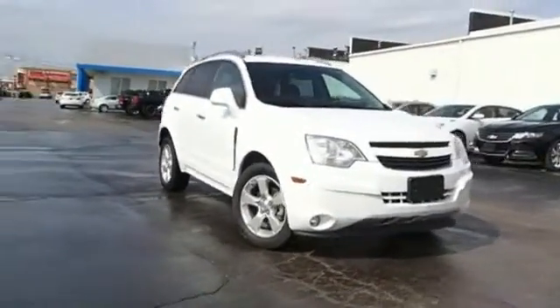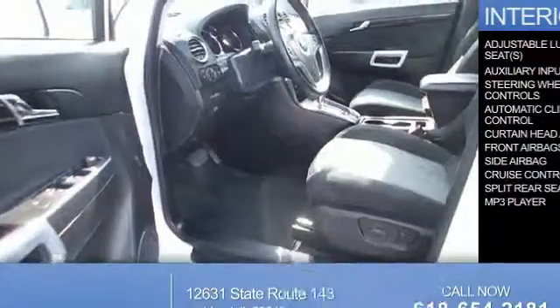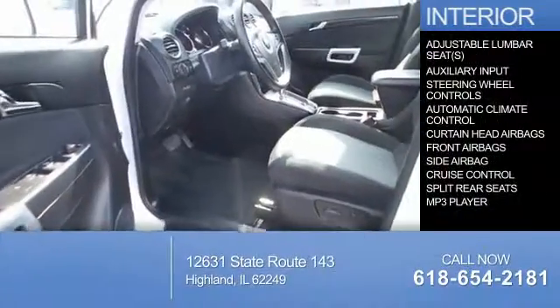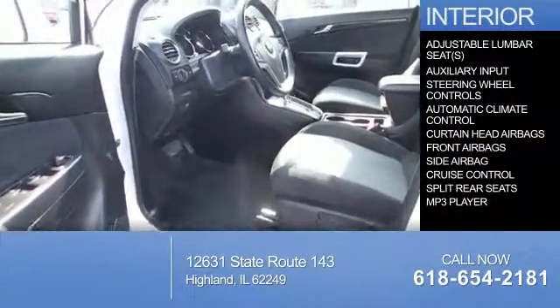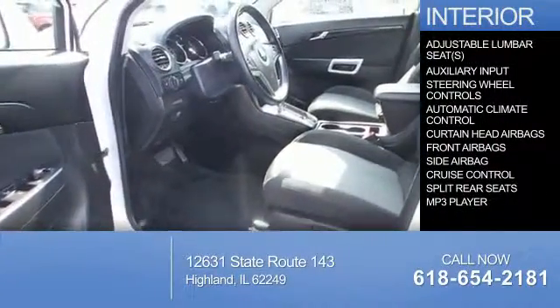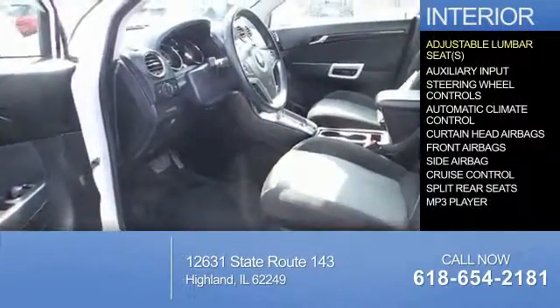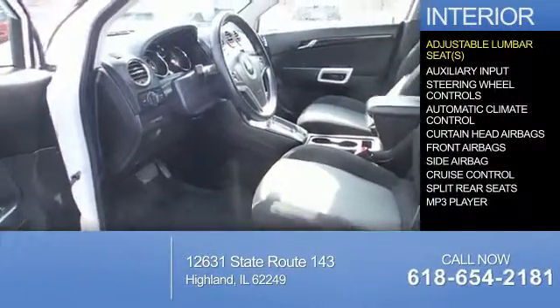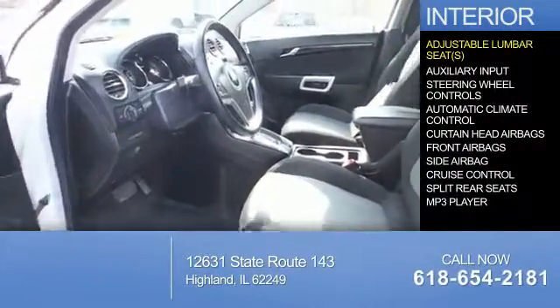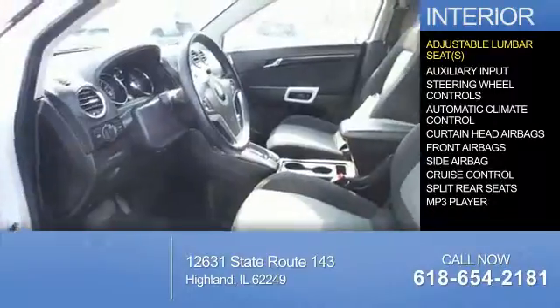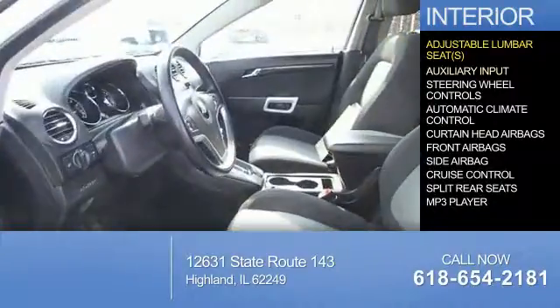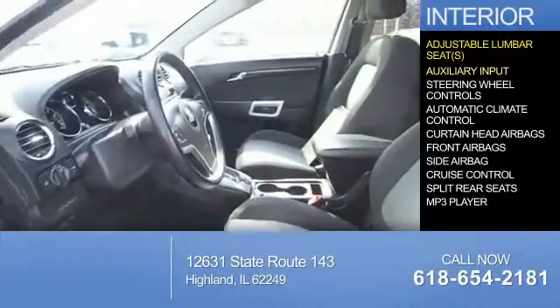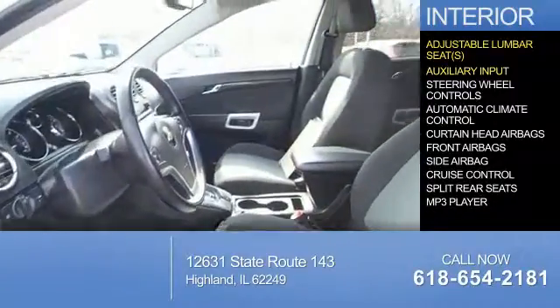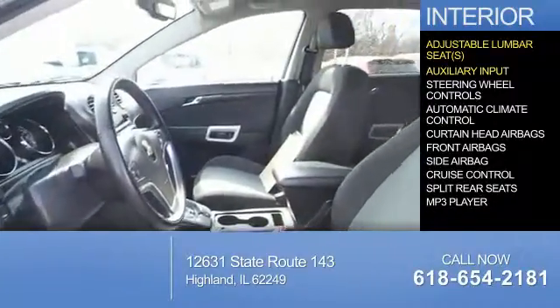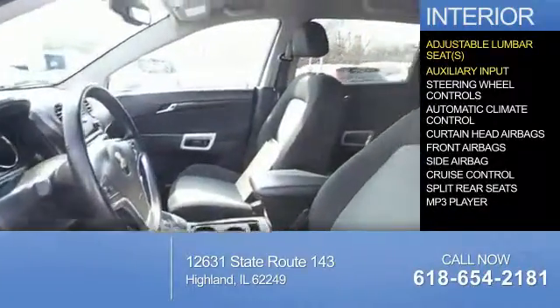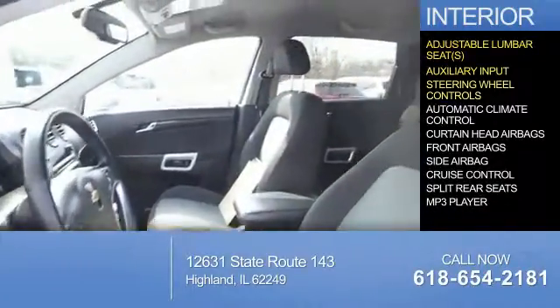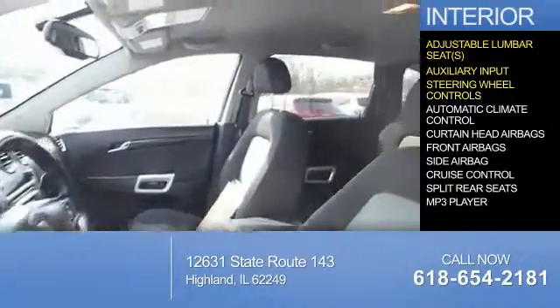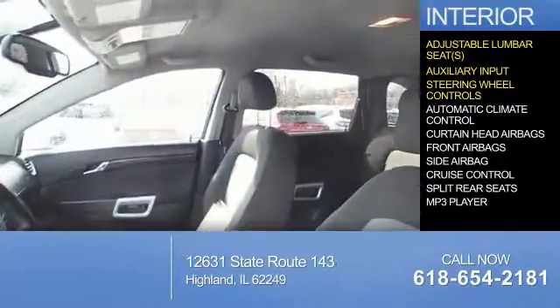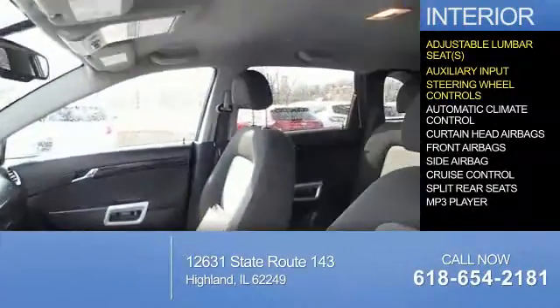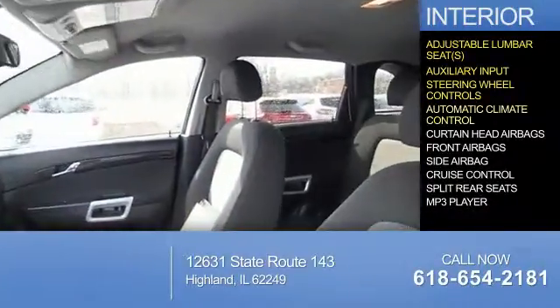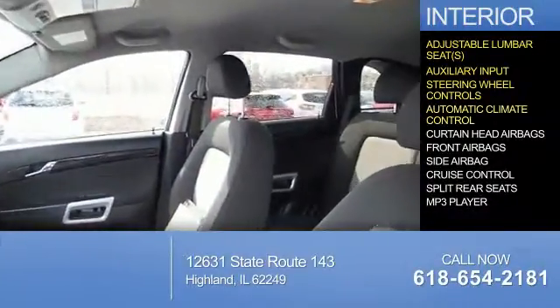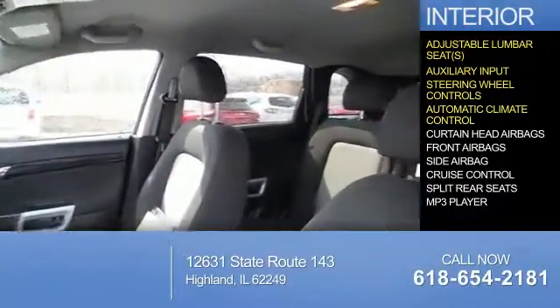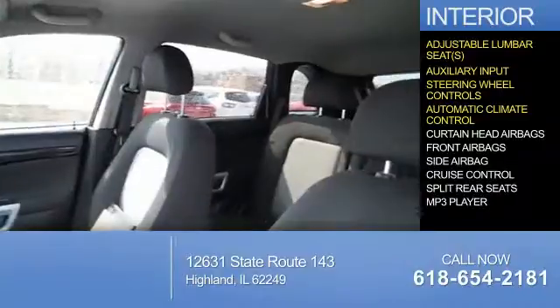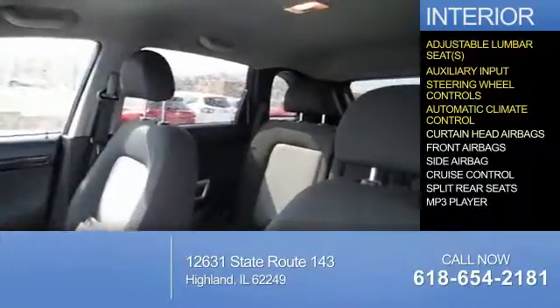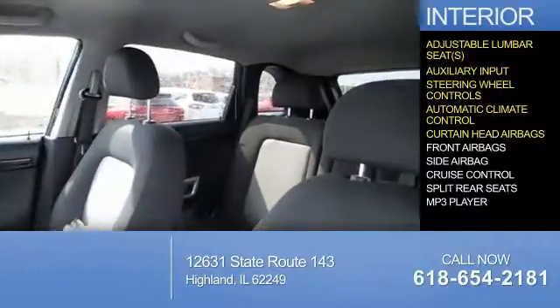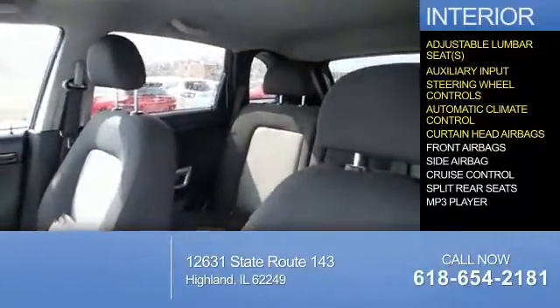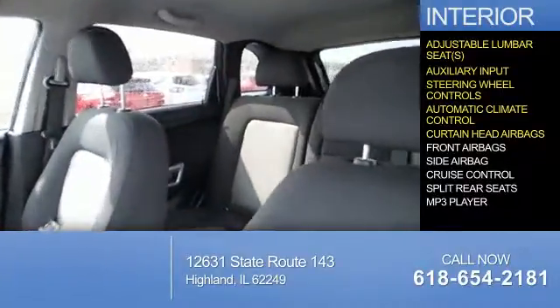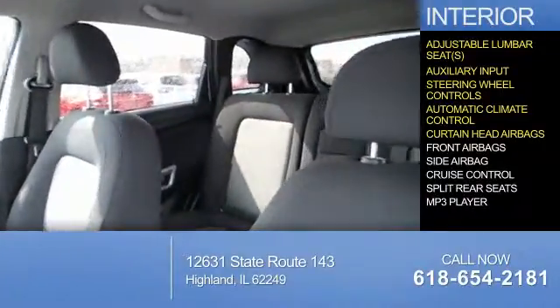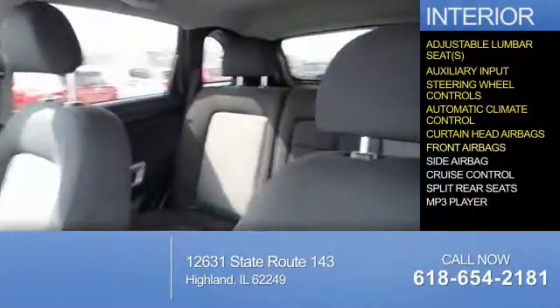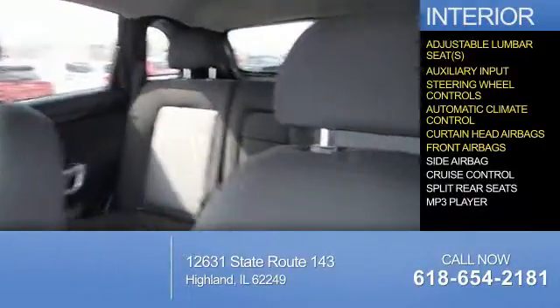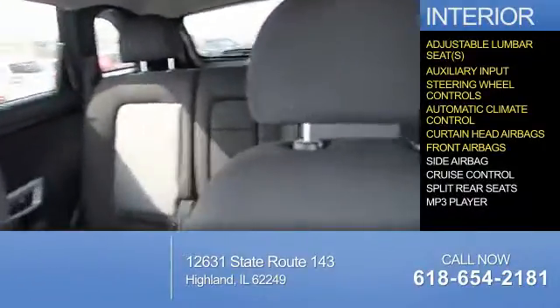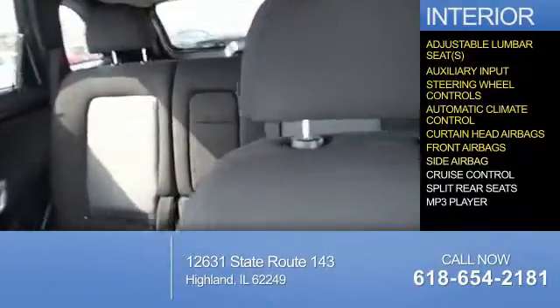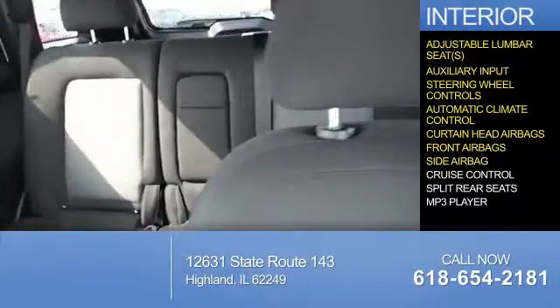Inside you'll find adjustable lumbar seats, an auxiliary input, steering wheel controls, automatic climate control, curtain head airbags, front airbags, and side airbags.